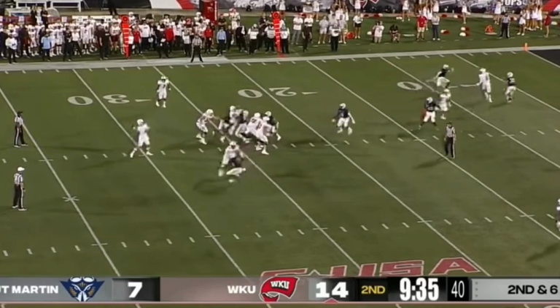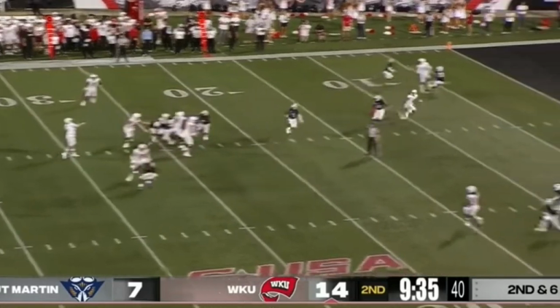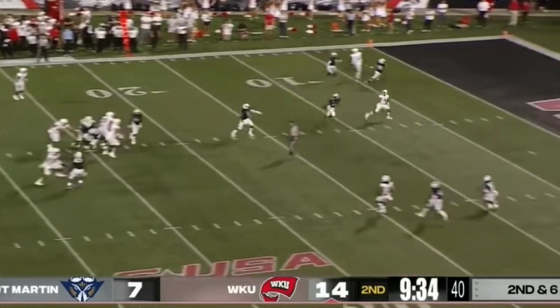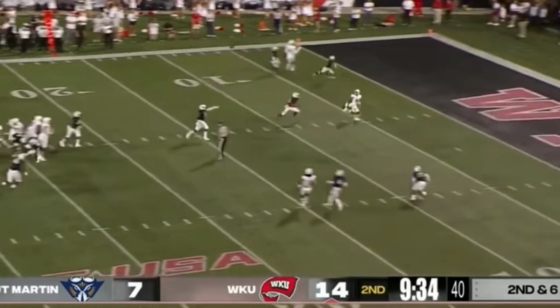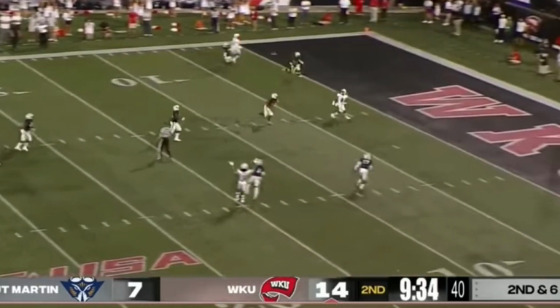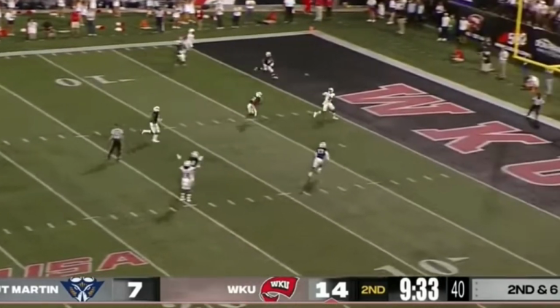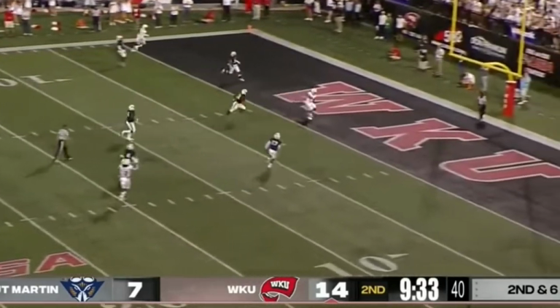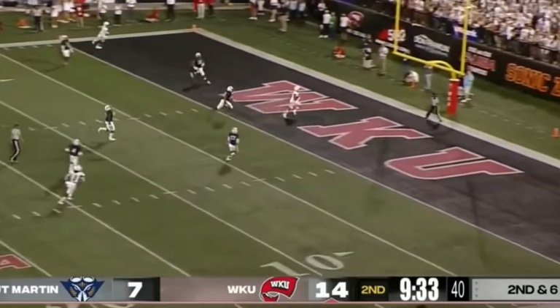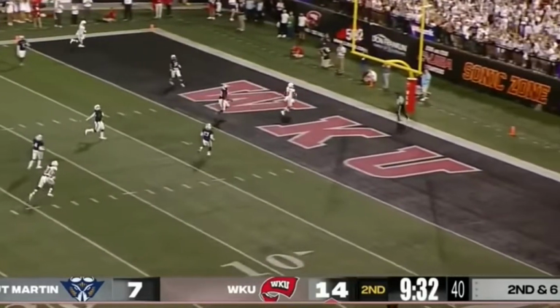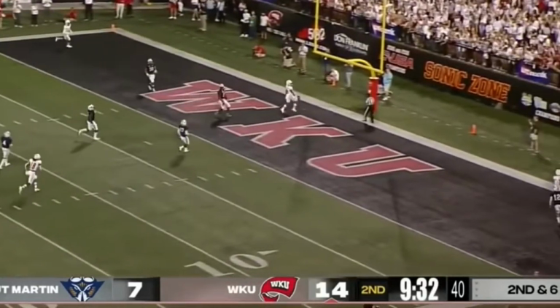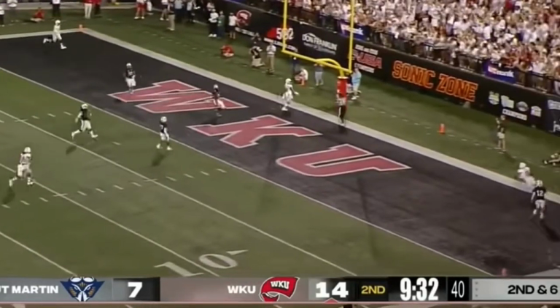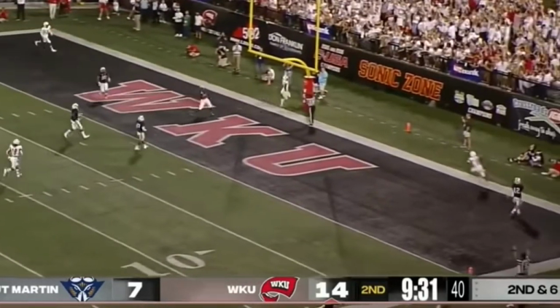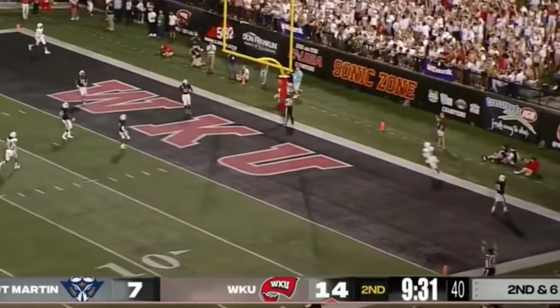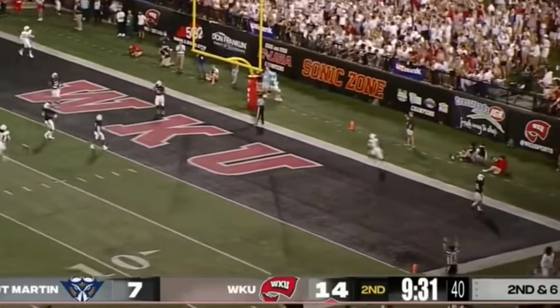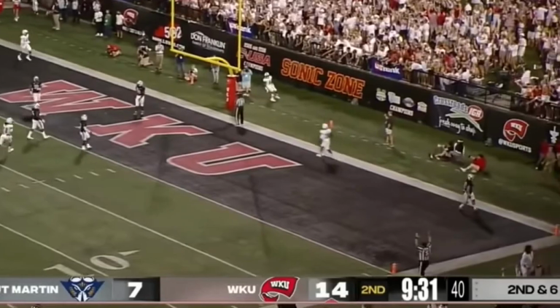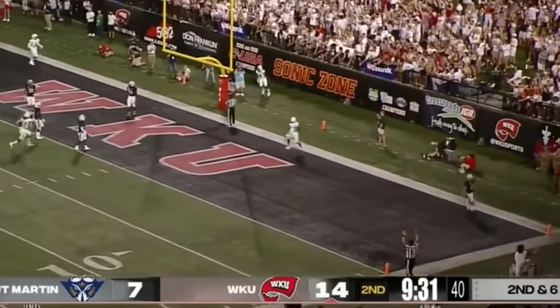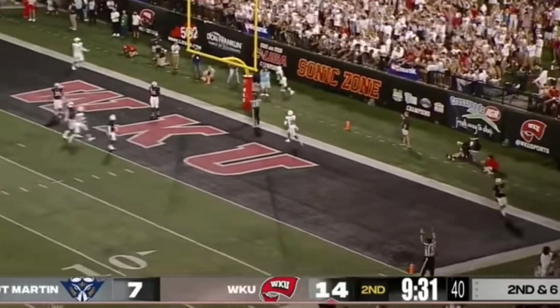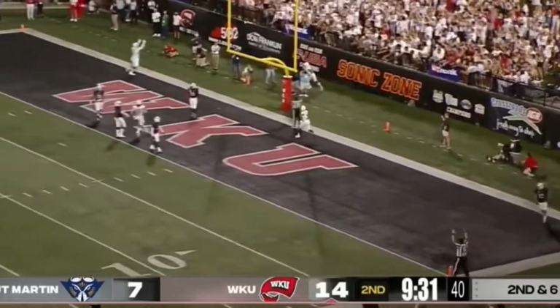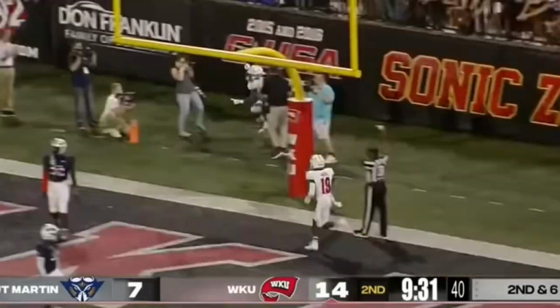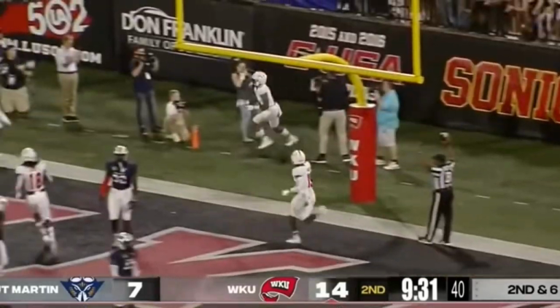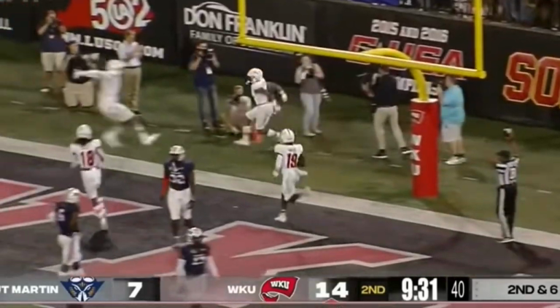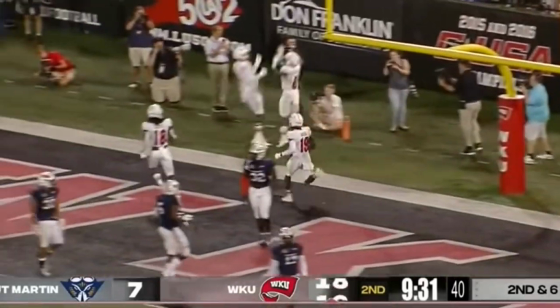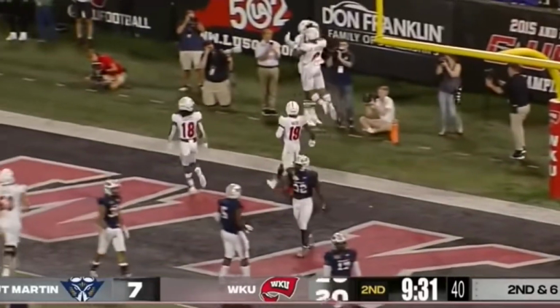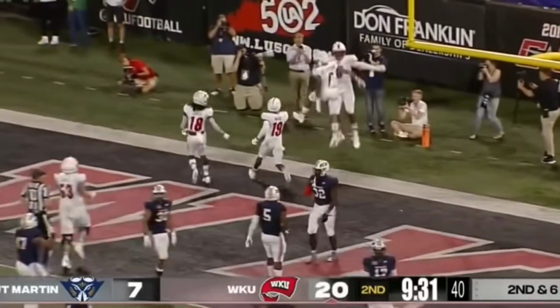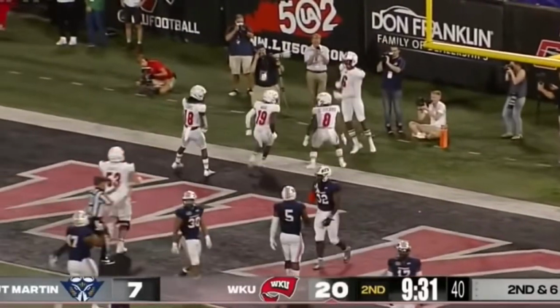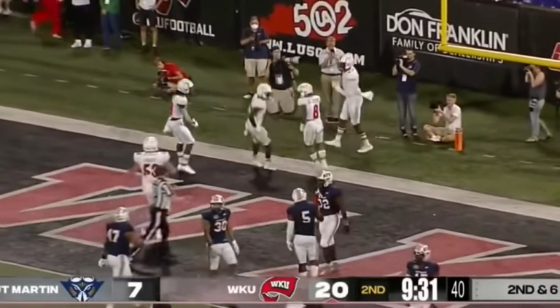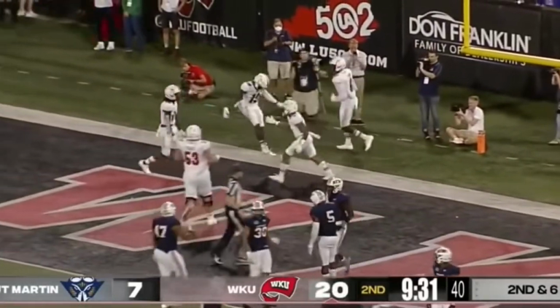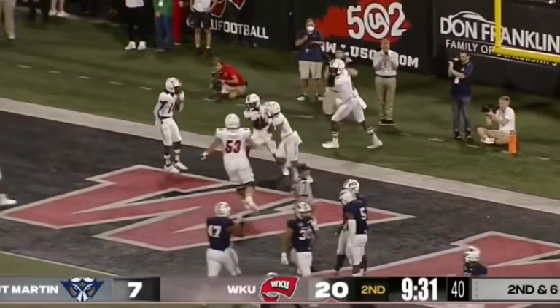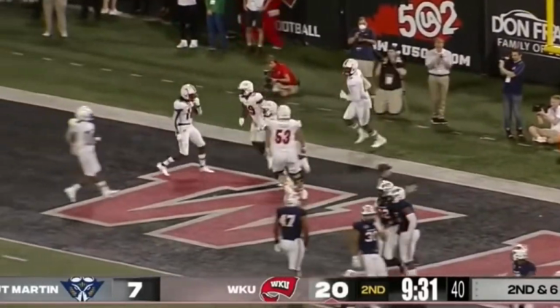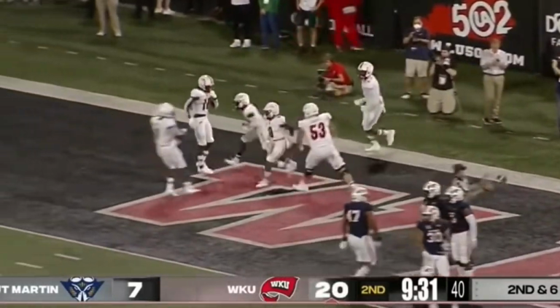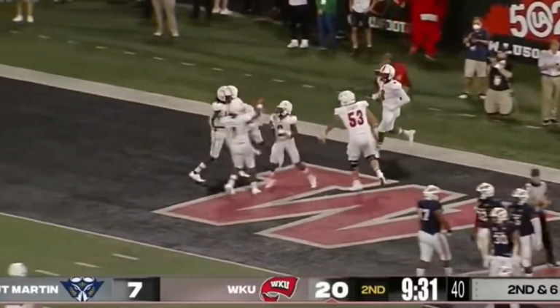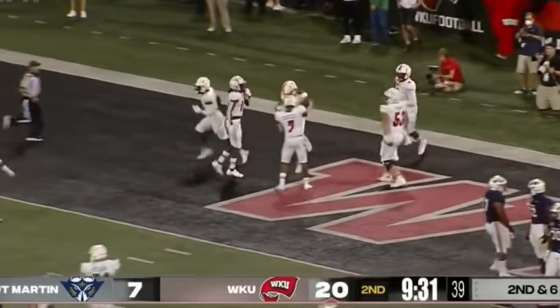Zappi looks left, wide open, caught, touchdown — Jareth Stearns. His first as a Hilltopper. 20-7.